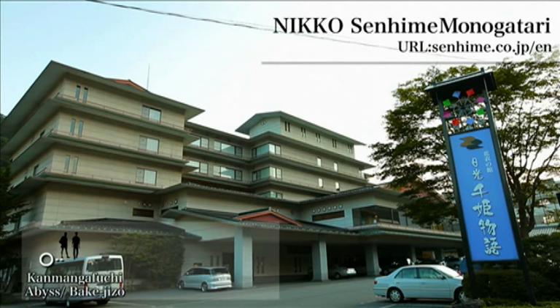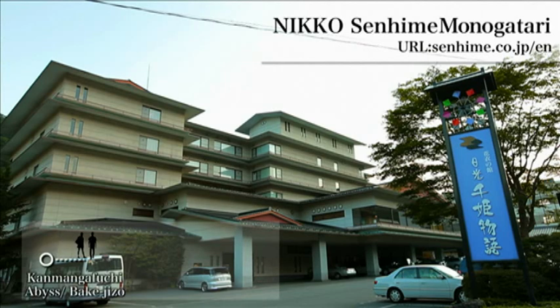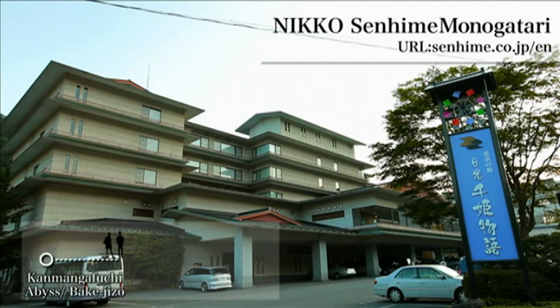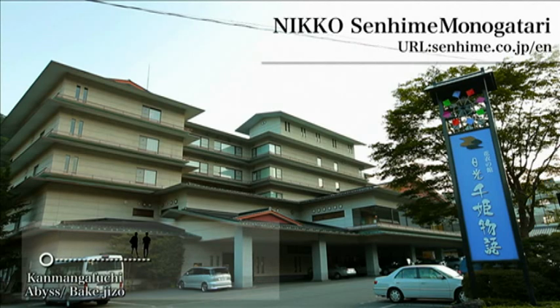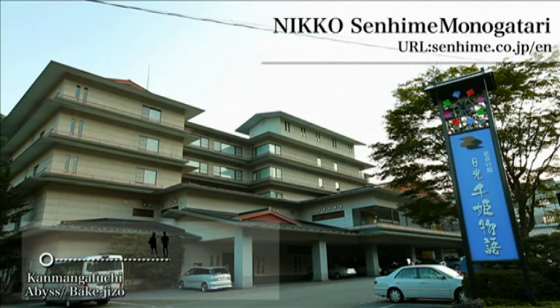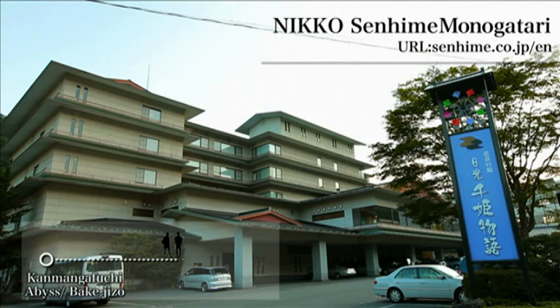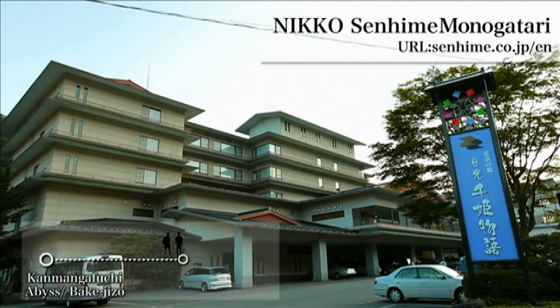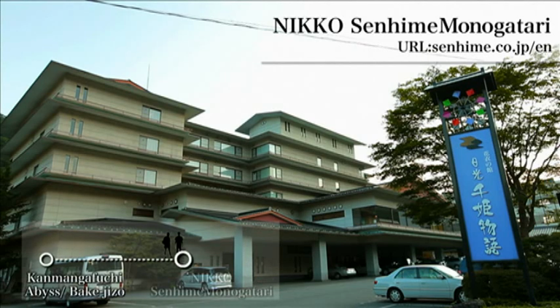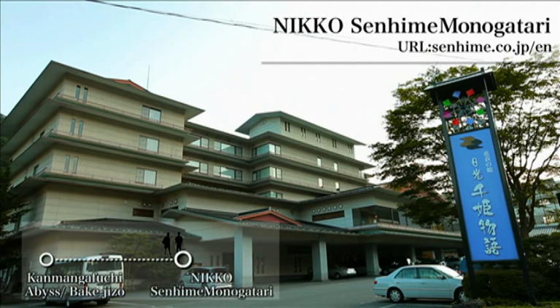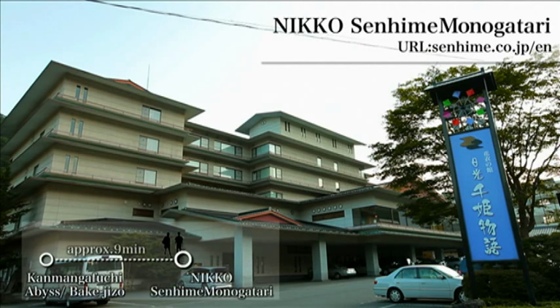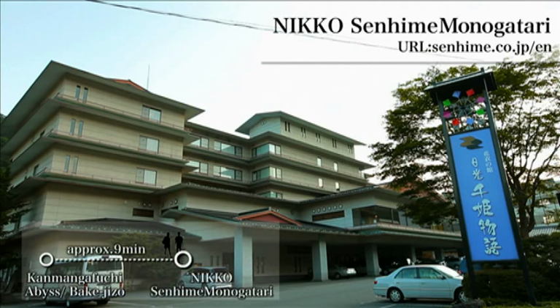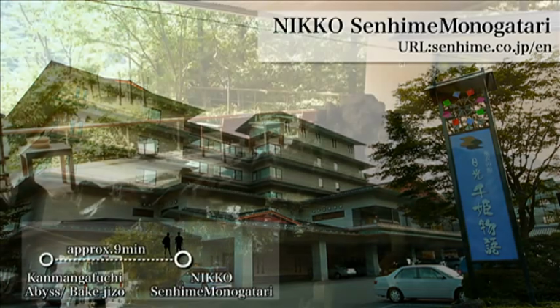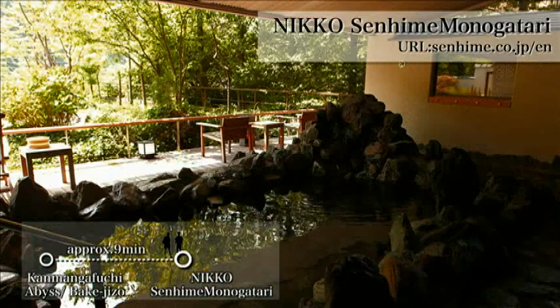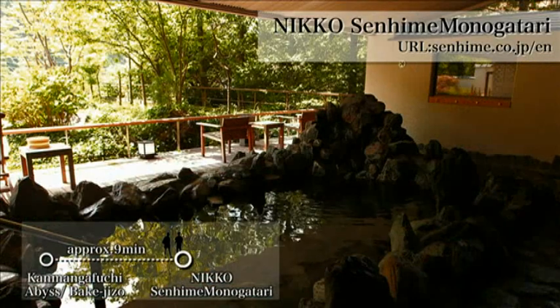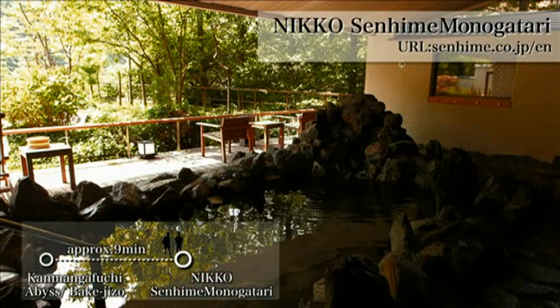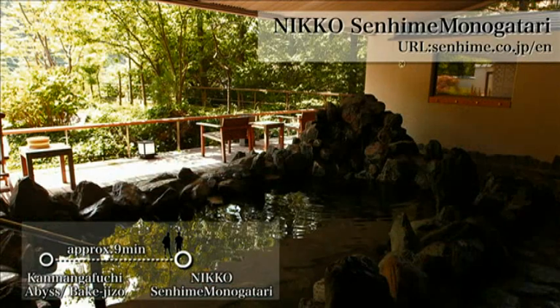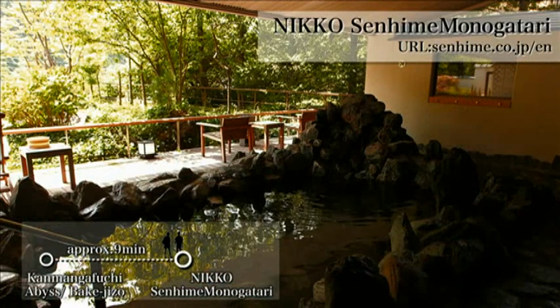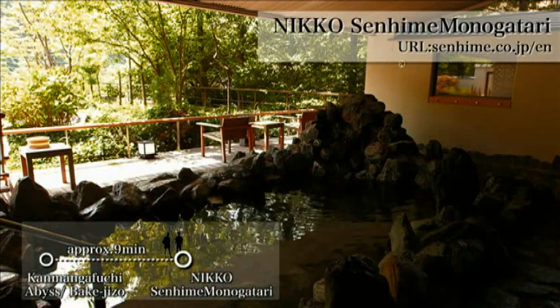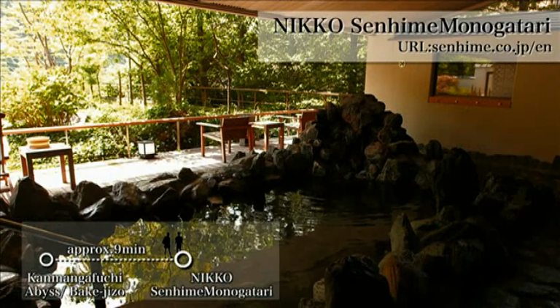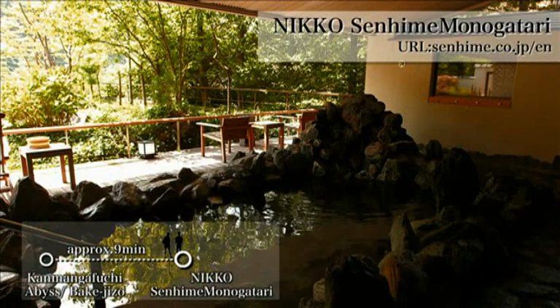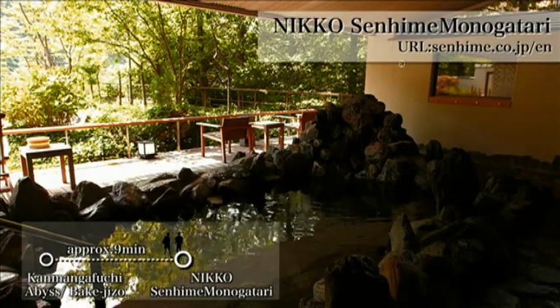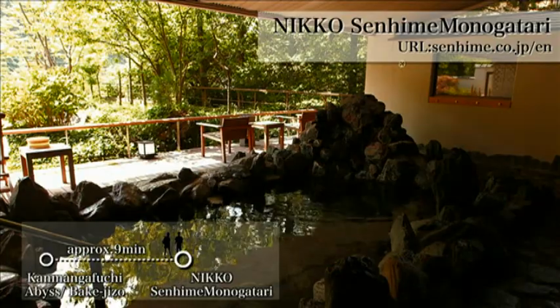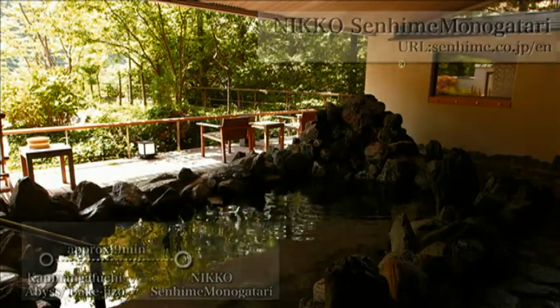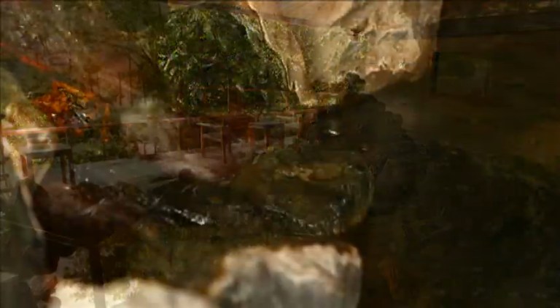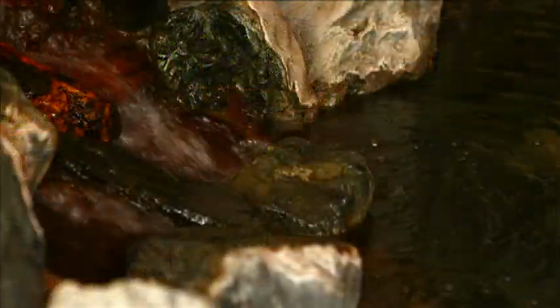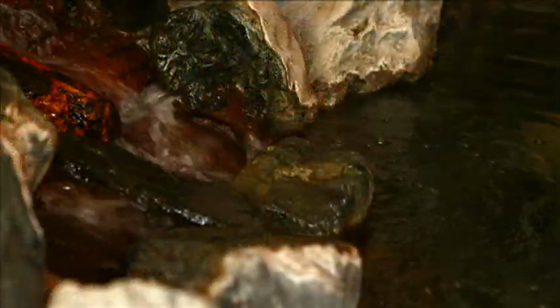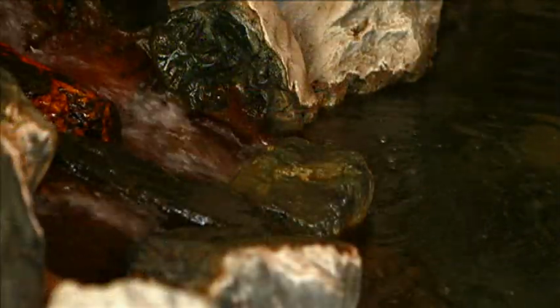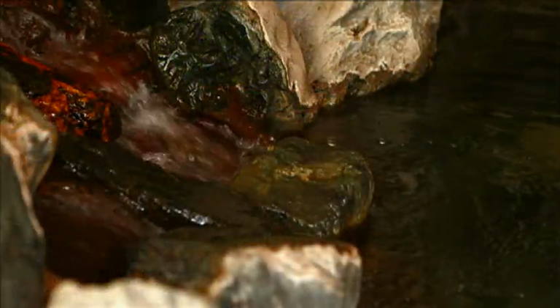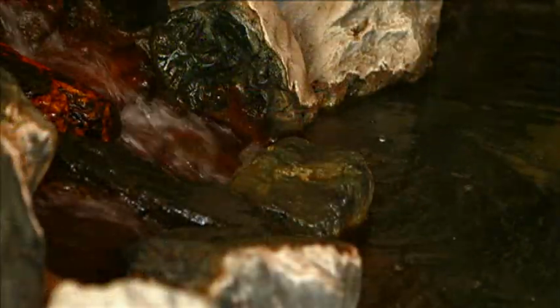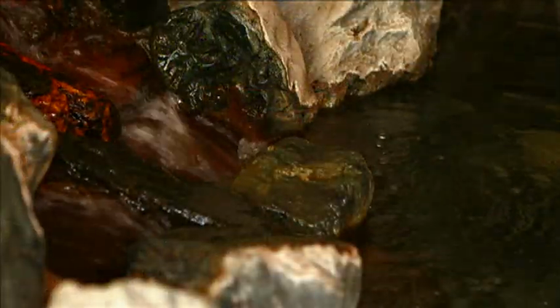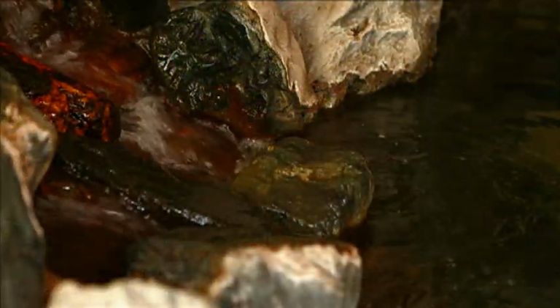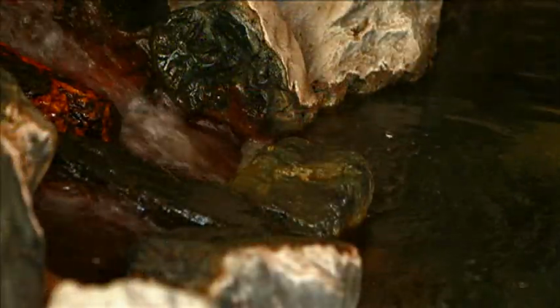The hotel we stay at today is a Japanese spa hotel. It is the first time for them to take a natural hot spring bath.